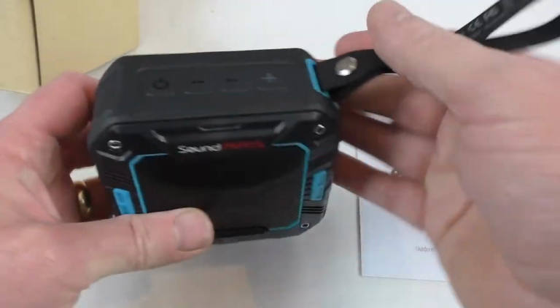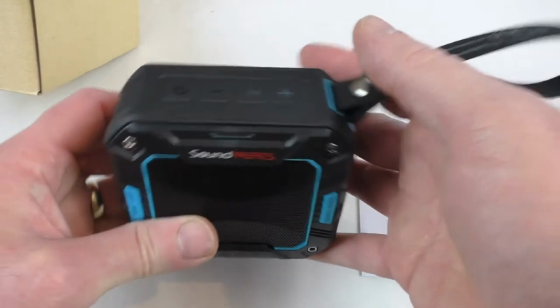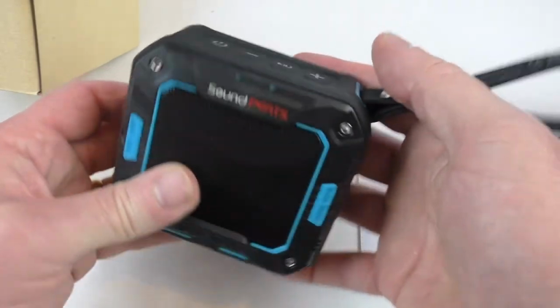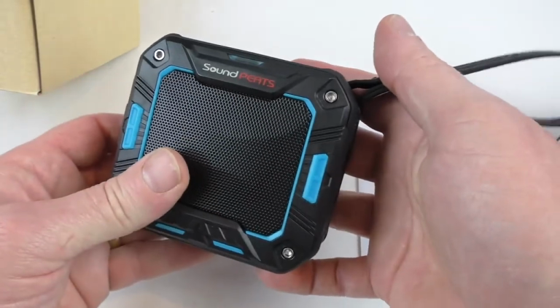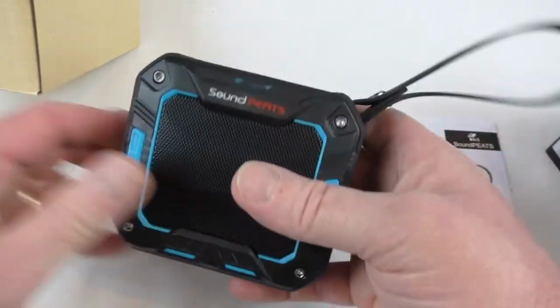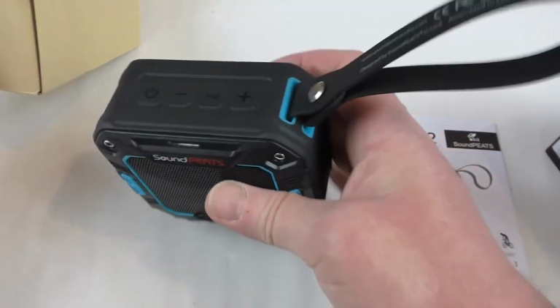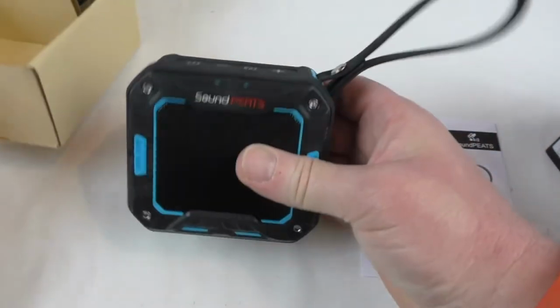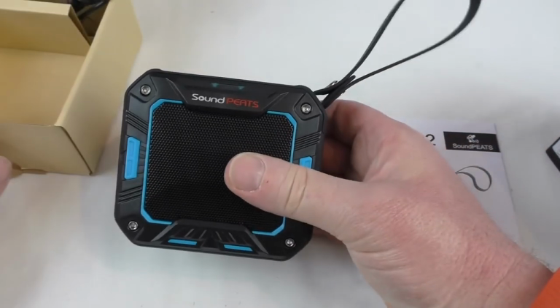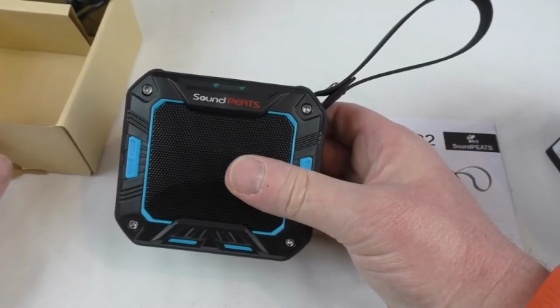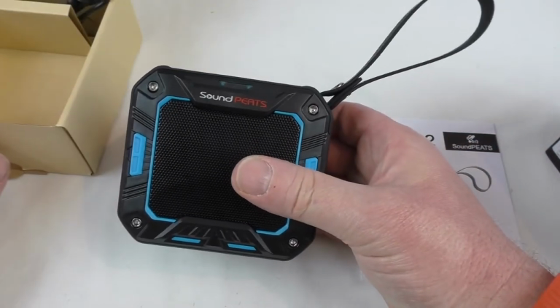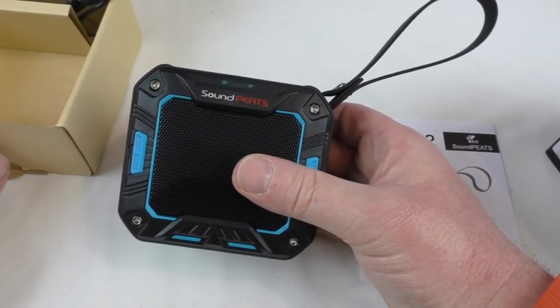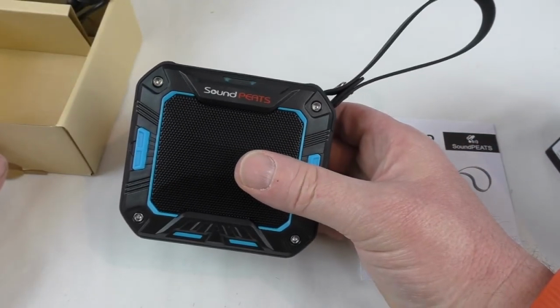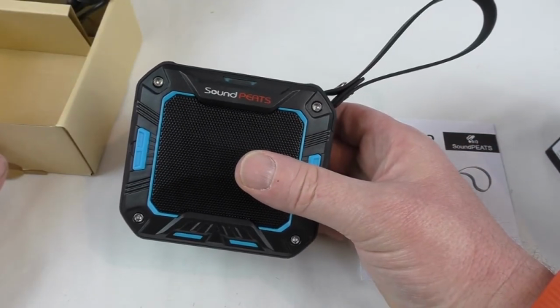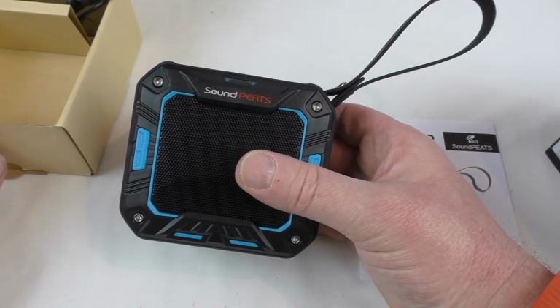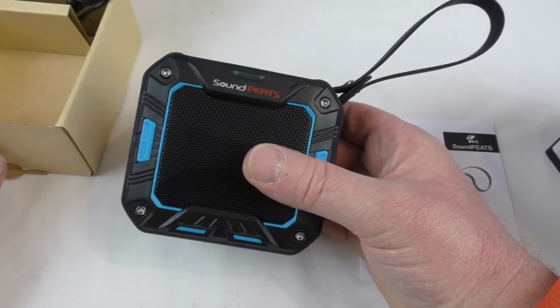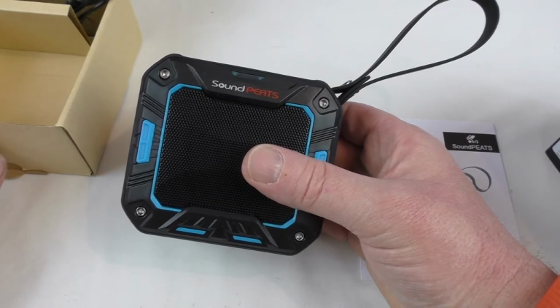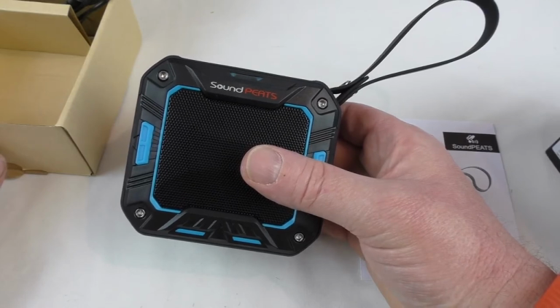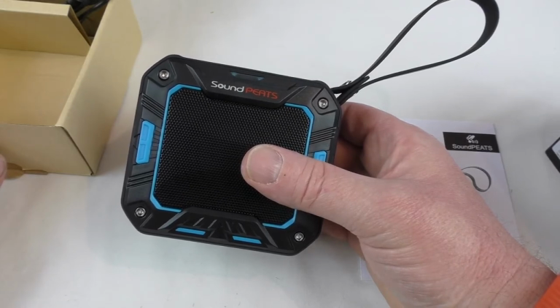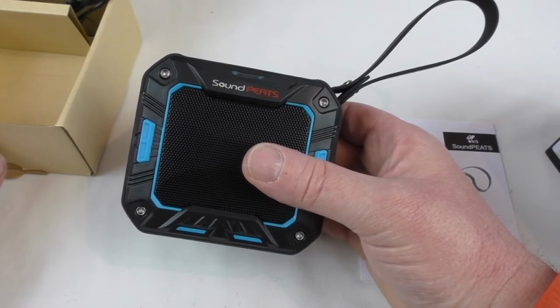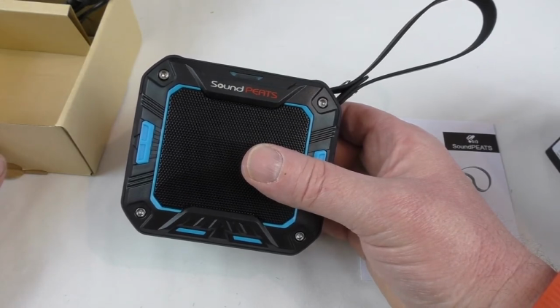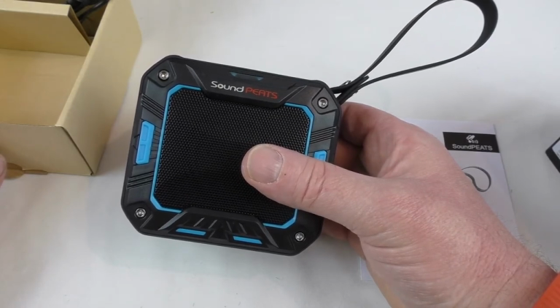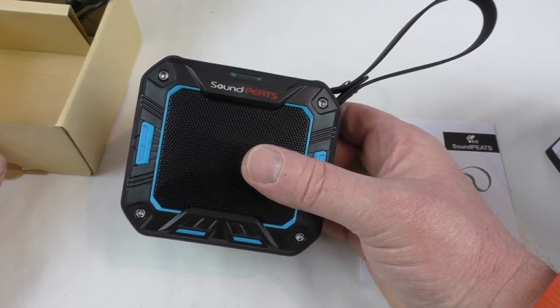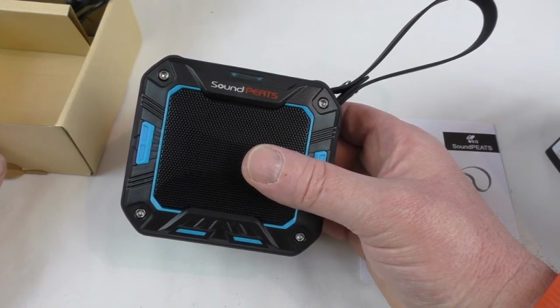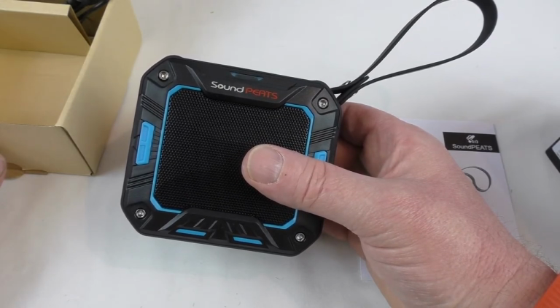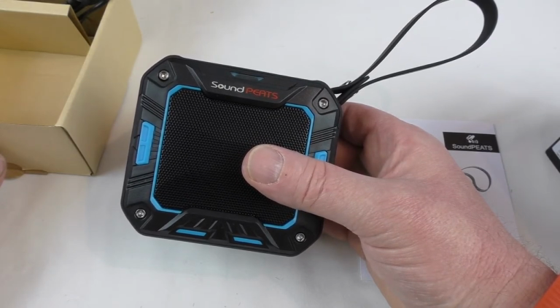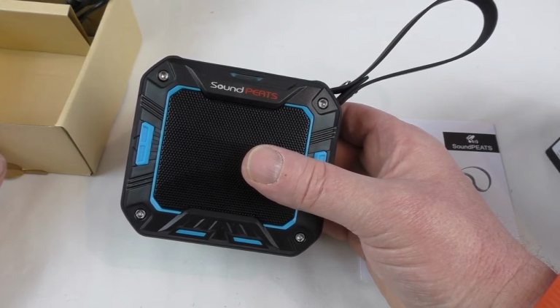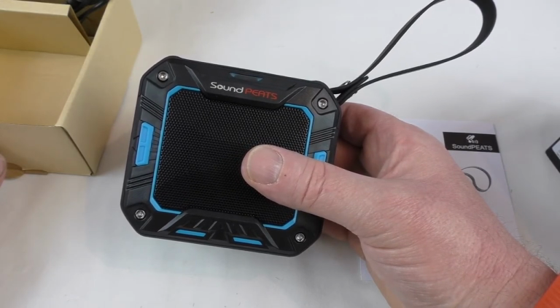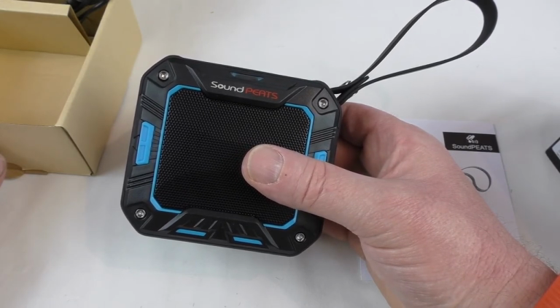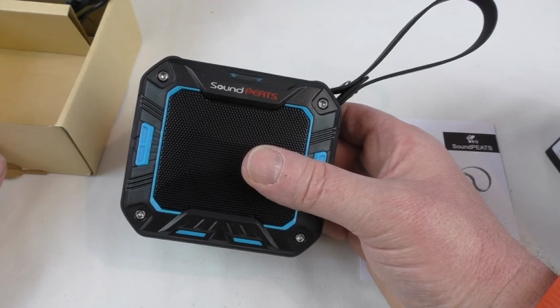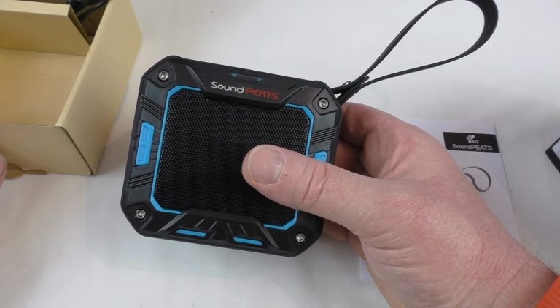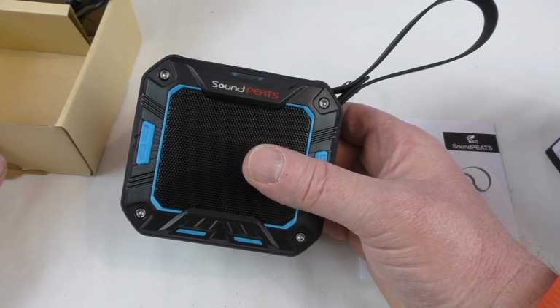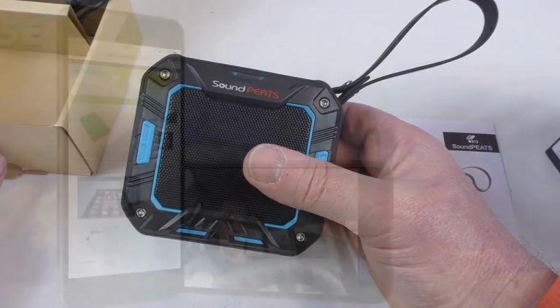So there you go guys, that's the P2 from Soundpeats. Give me a week or so and I'll get you a full review up. Big thank you to Soundpeats for sending it out, and I'll see you guys in the next one. Cheers guys, see you.